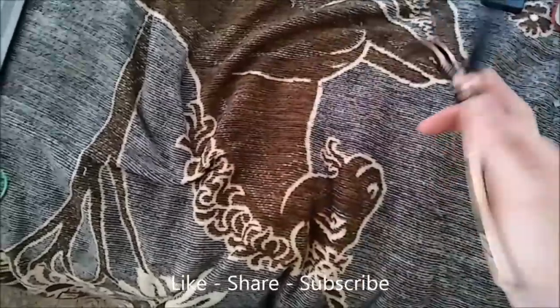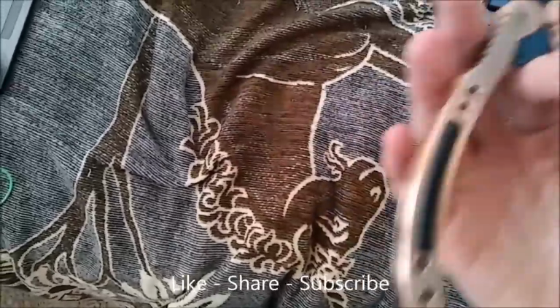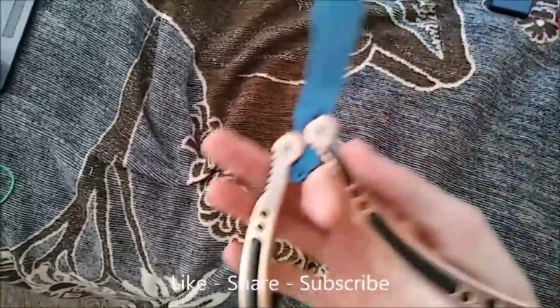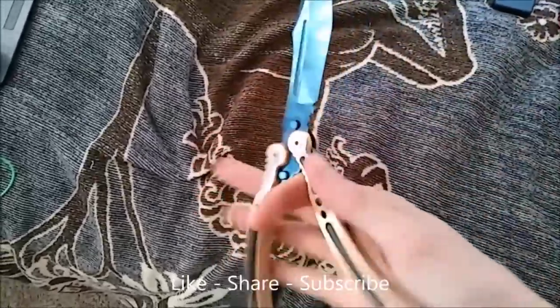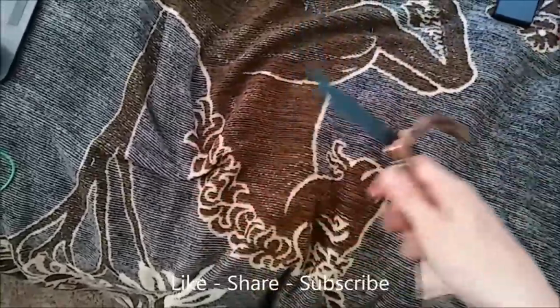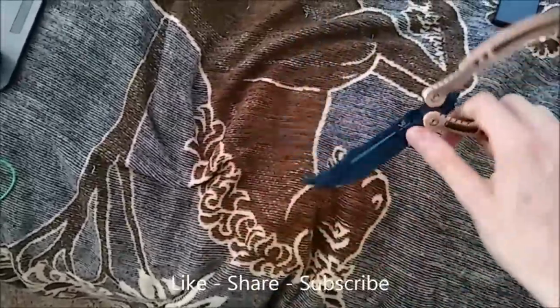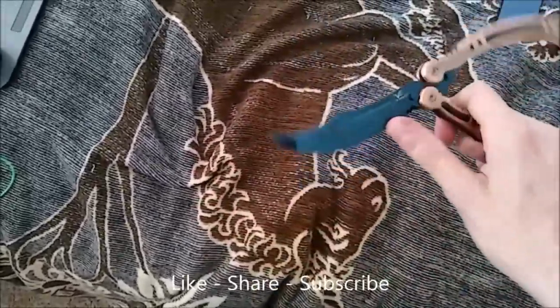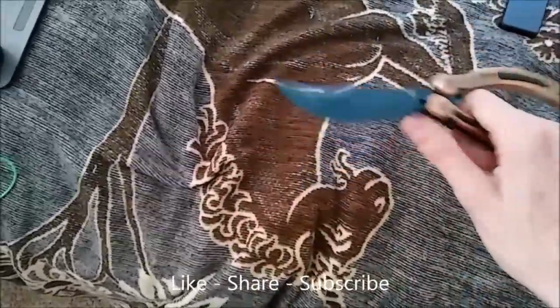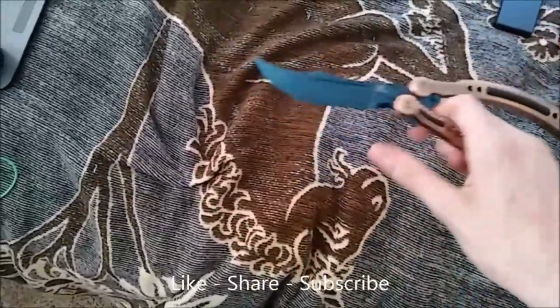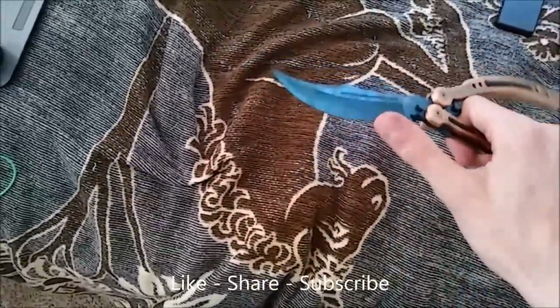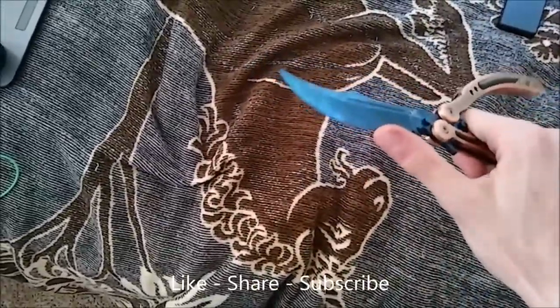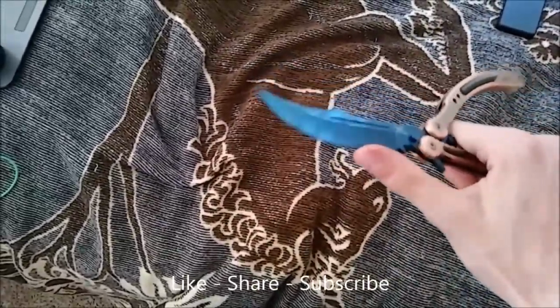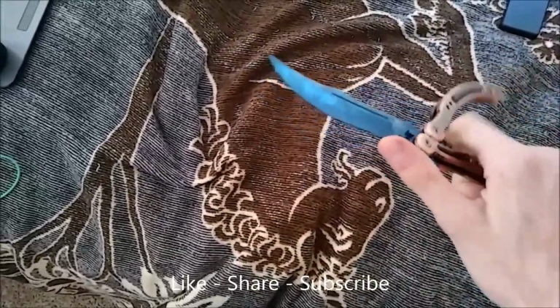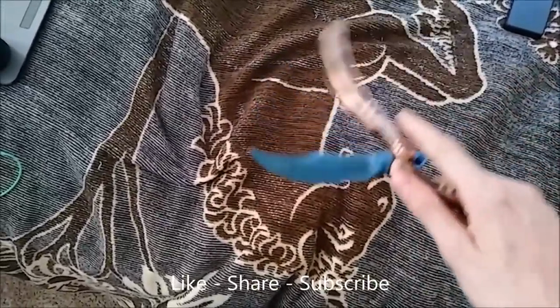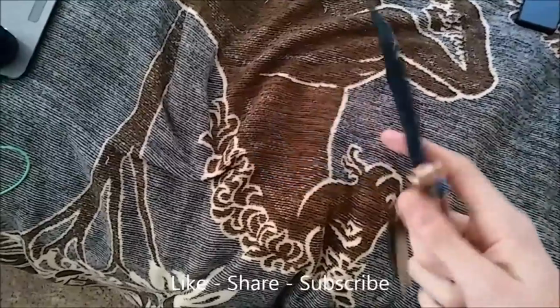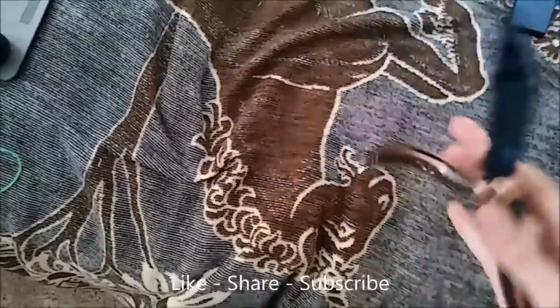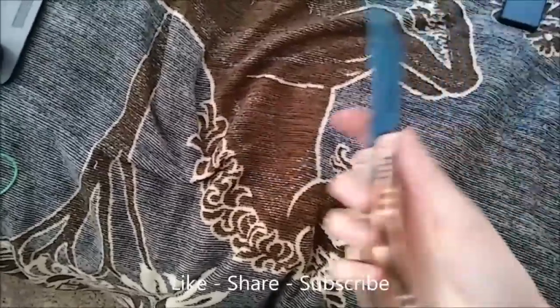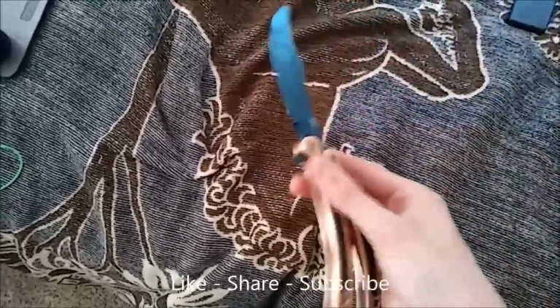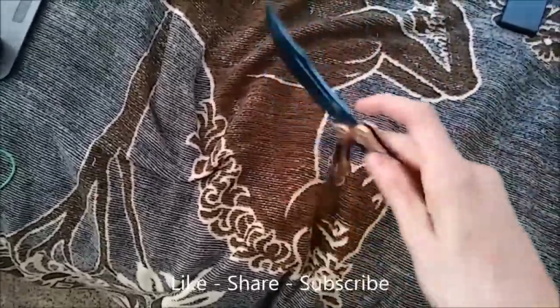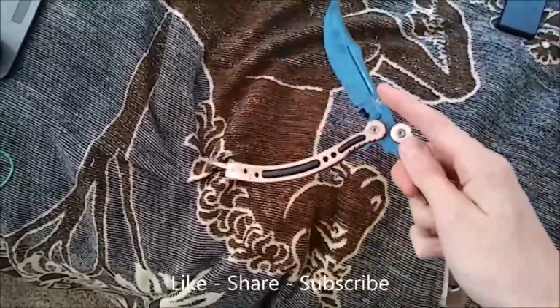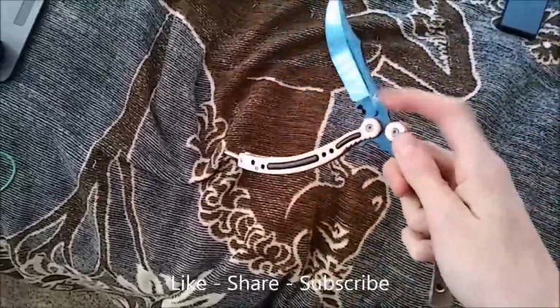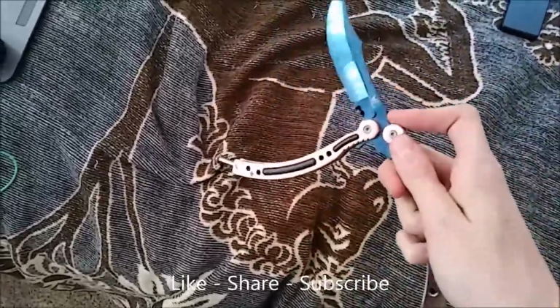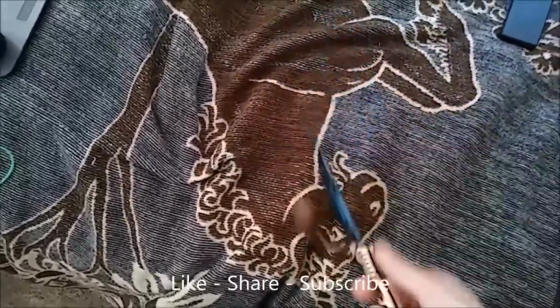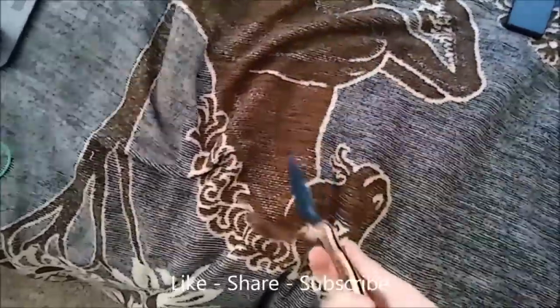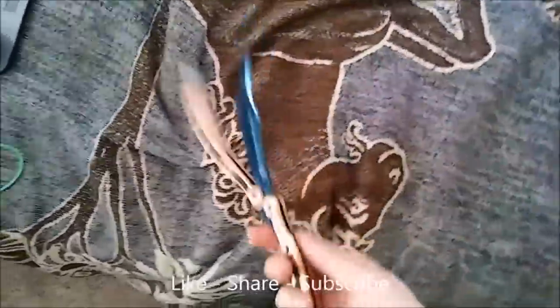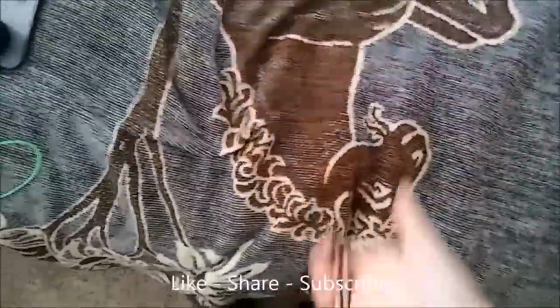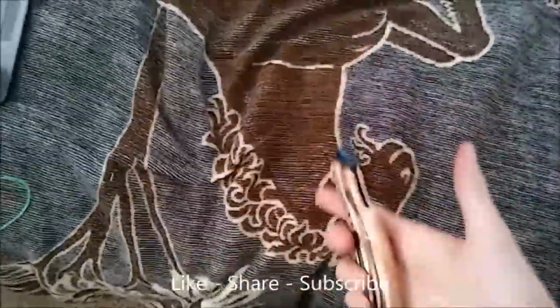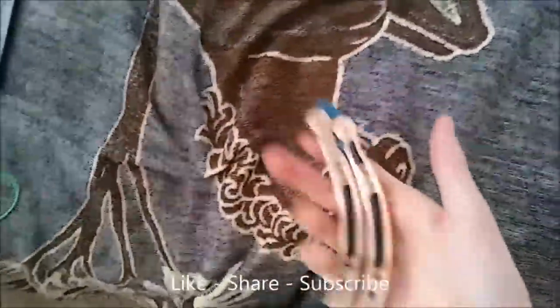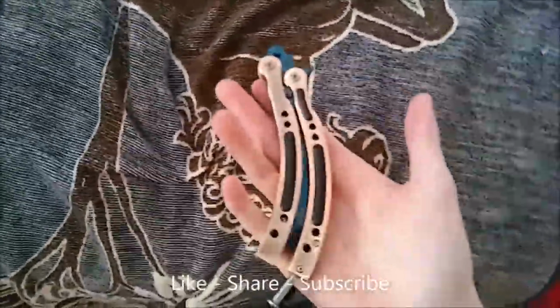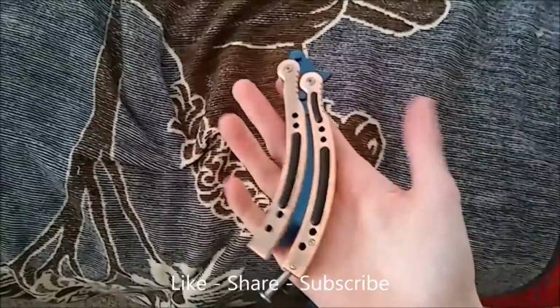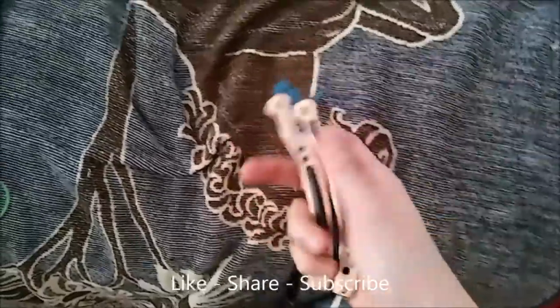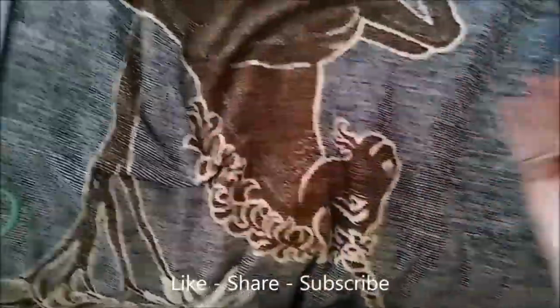Now I'm going to open it. That side is called the bite handle, where the handle has the blade pointing towards you. And on the other side, that's the safe handle, where the blade is dull. That's a simple closing.